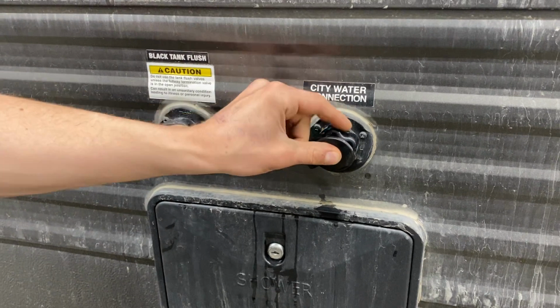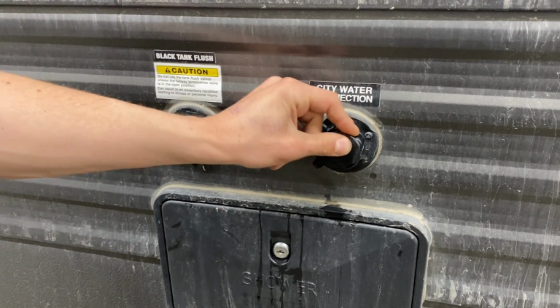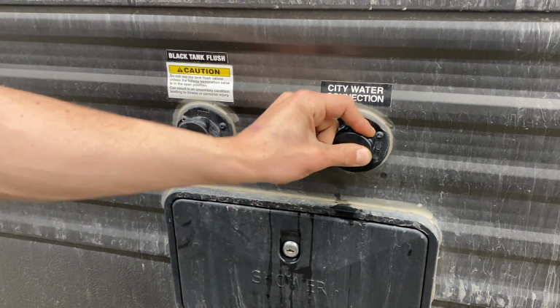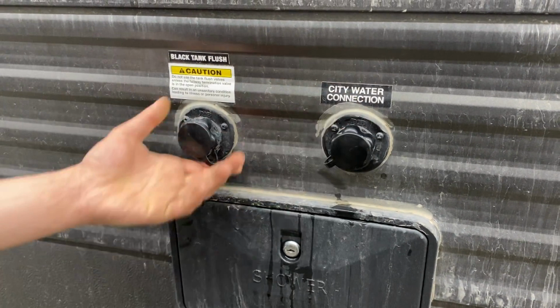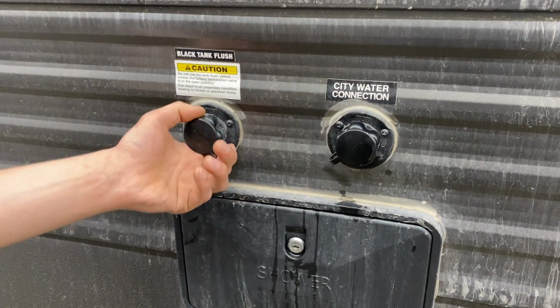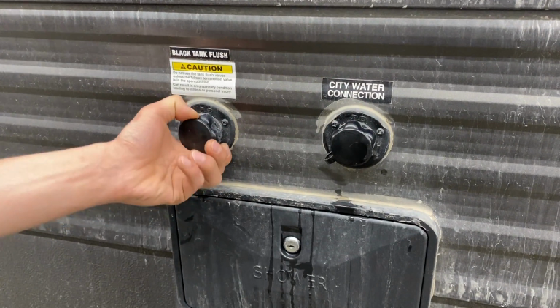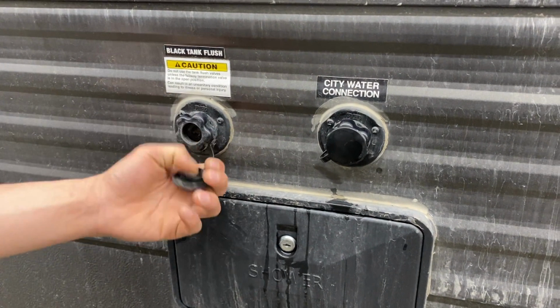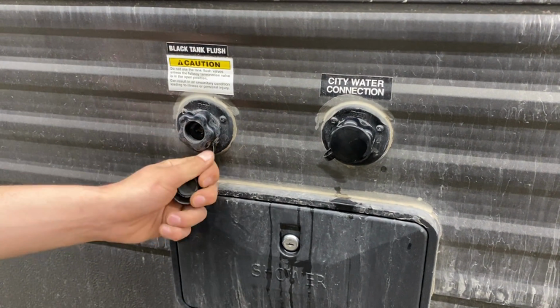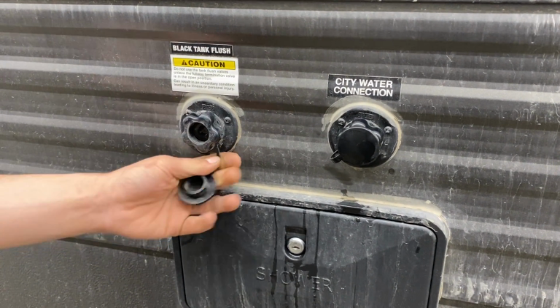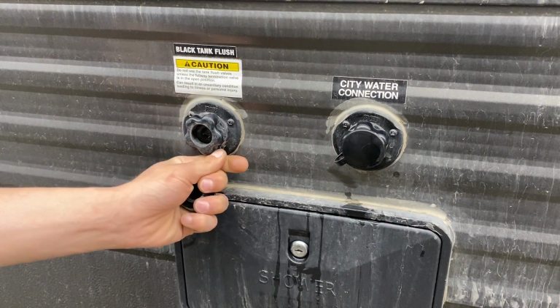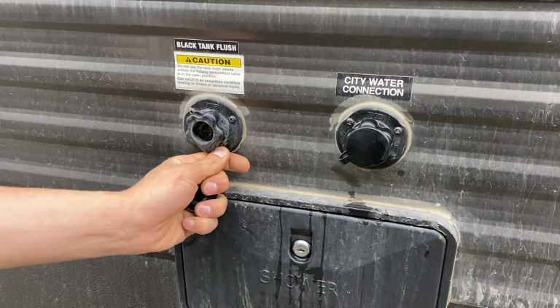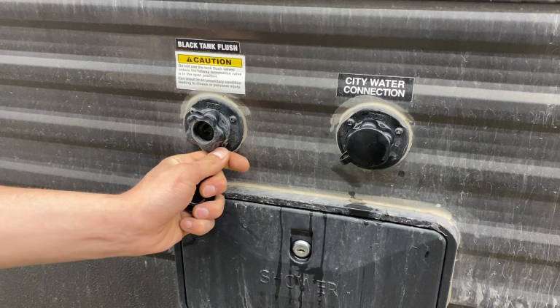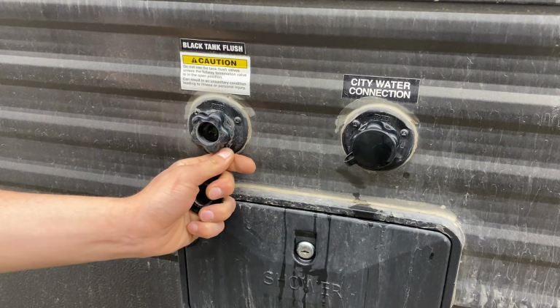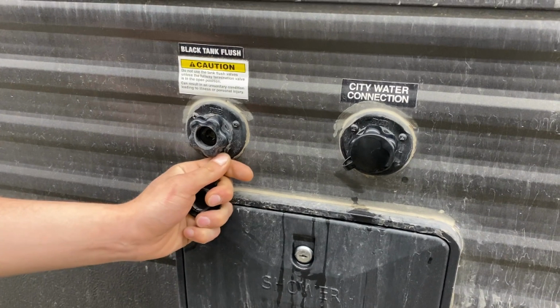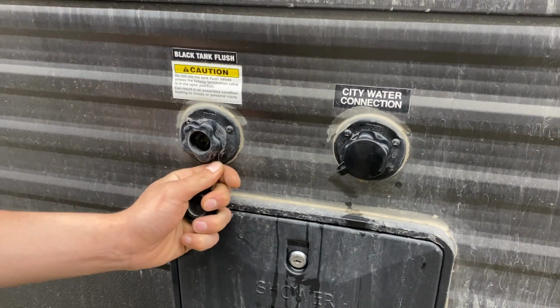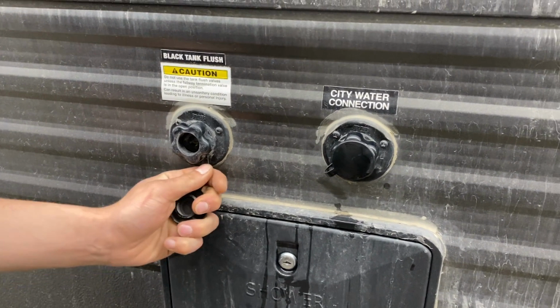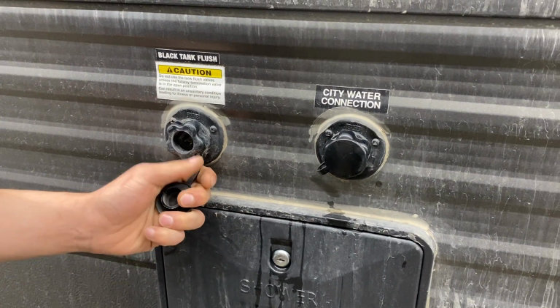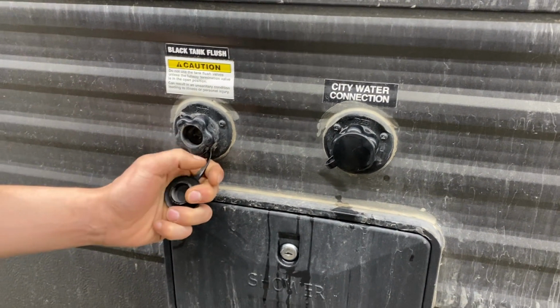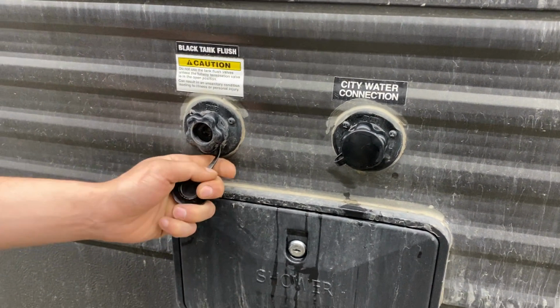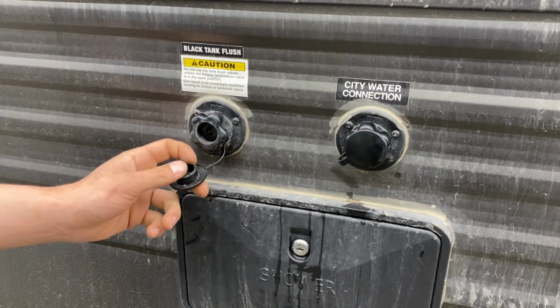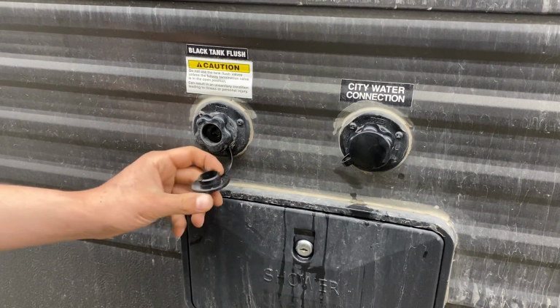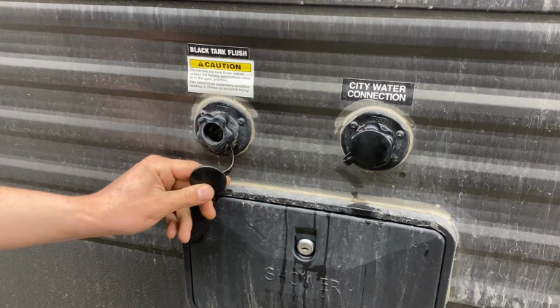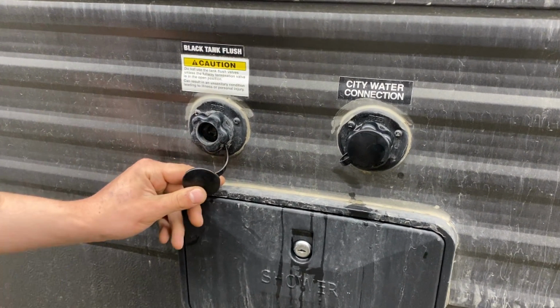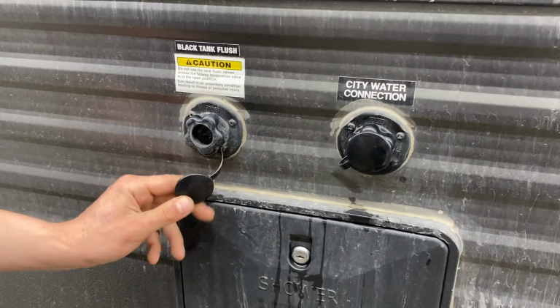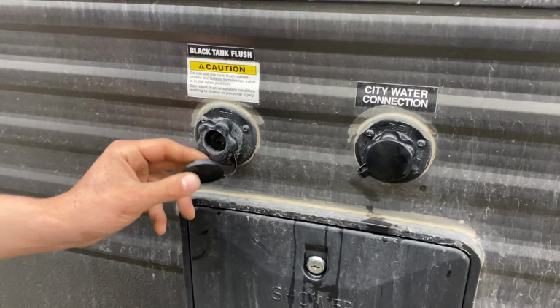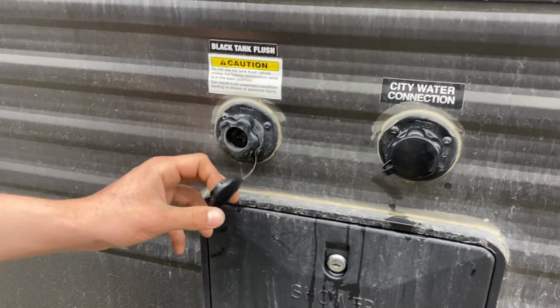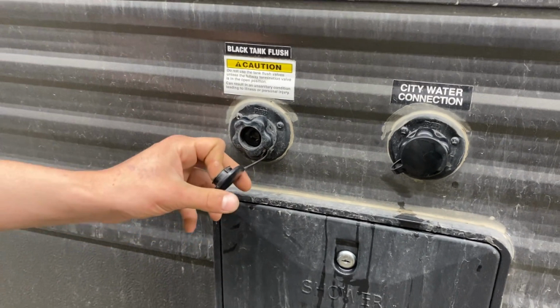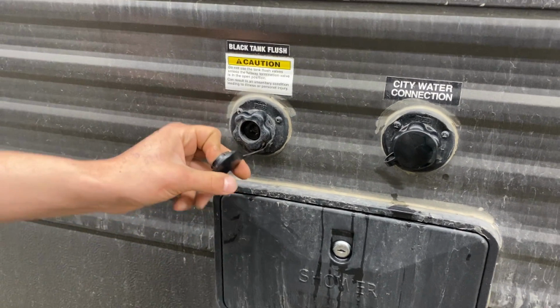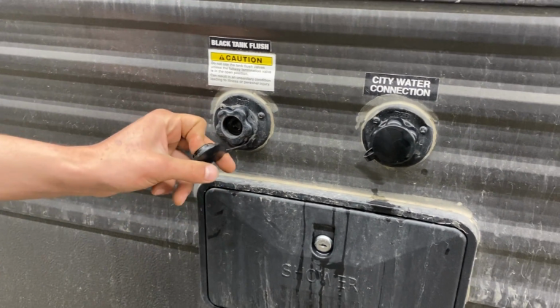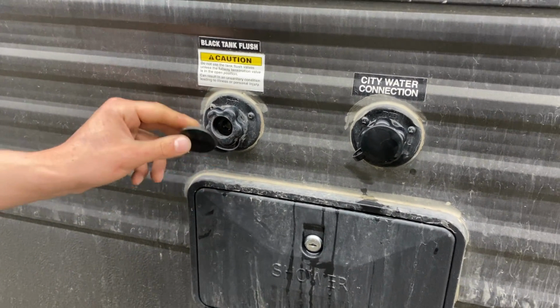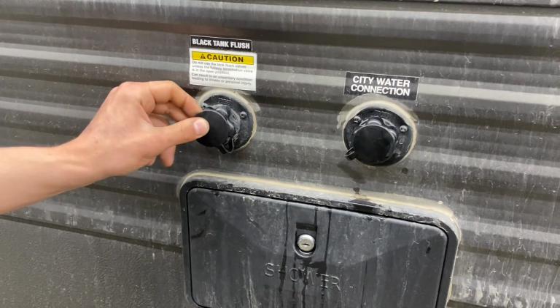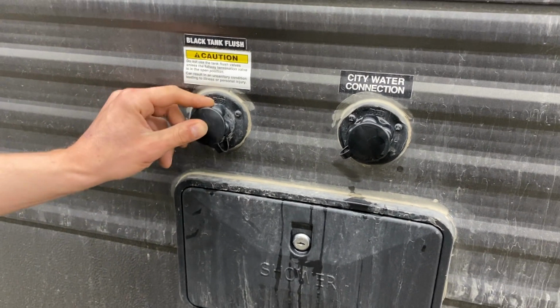Beside that, we've got the black tank flush. Over time you may have dumped your tanks and know your black tank is empty, but it's still reading a third or two-thirds. You just take the same water hose, stick it in there, open up your black valve, turn on the water, and that'll flush out that tank for you.